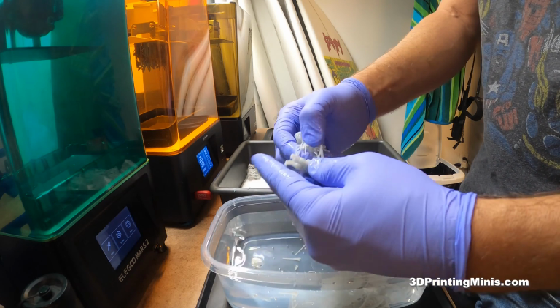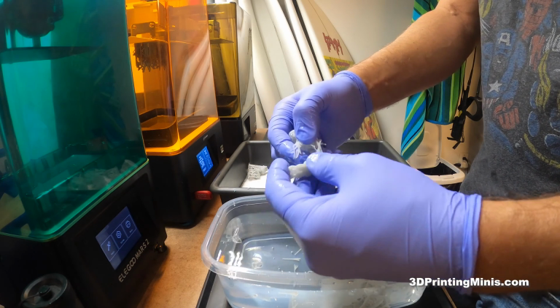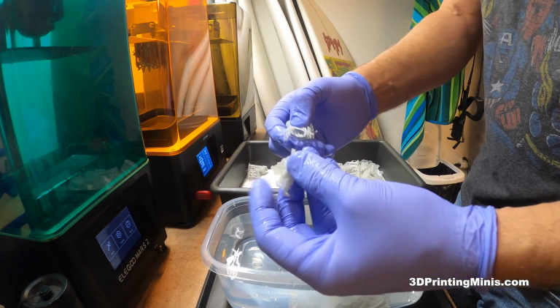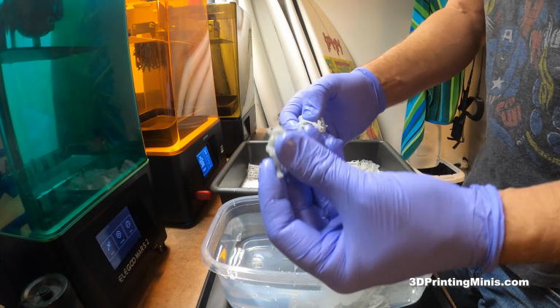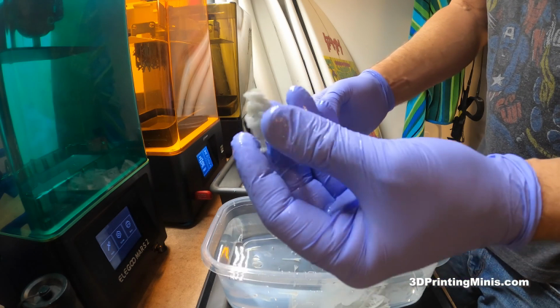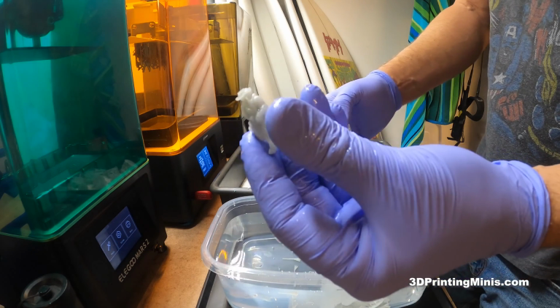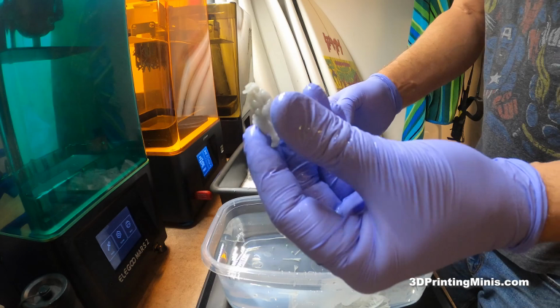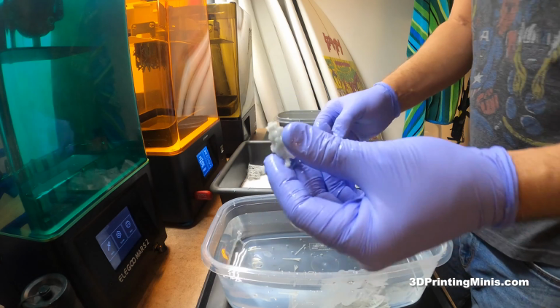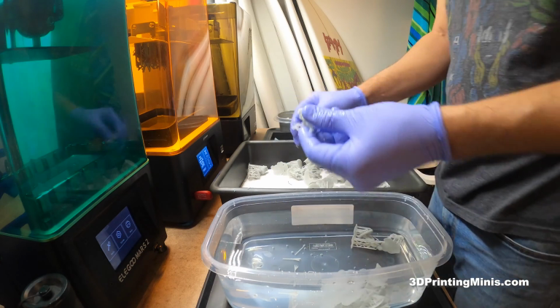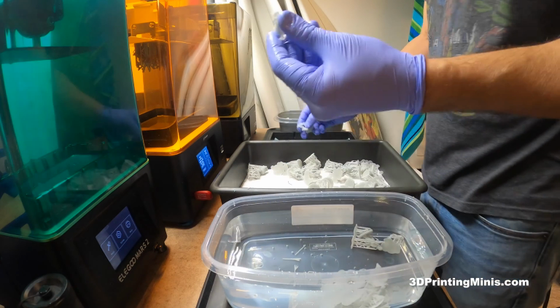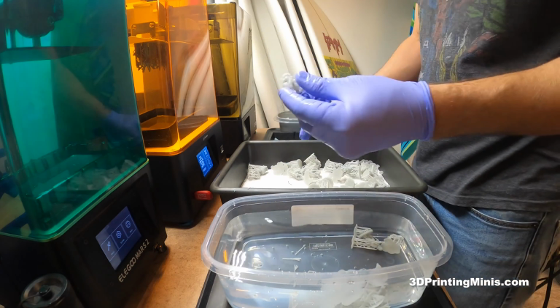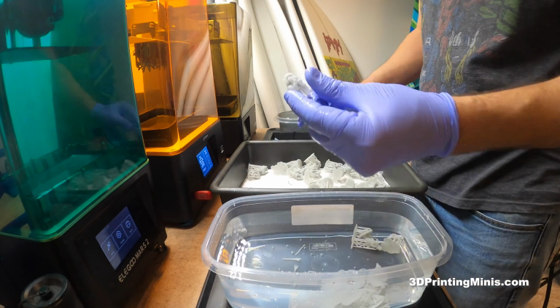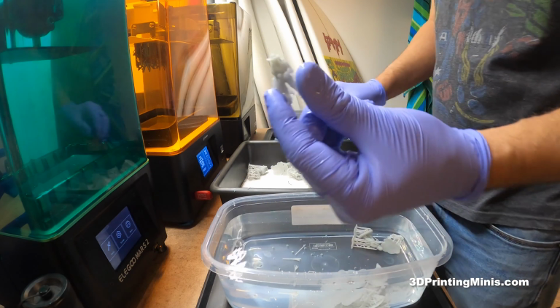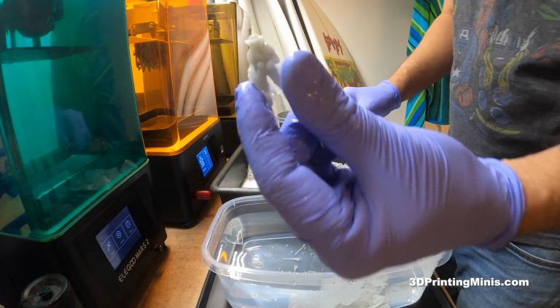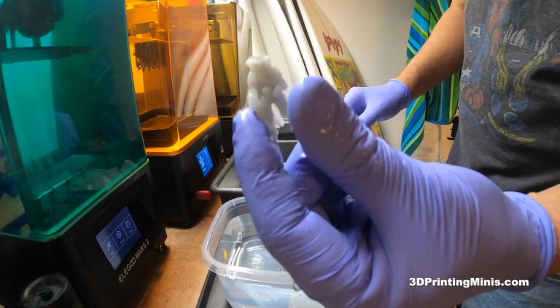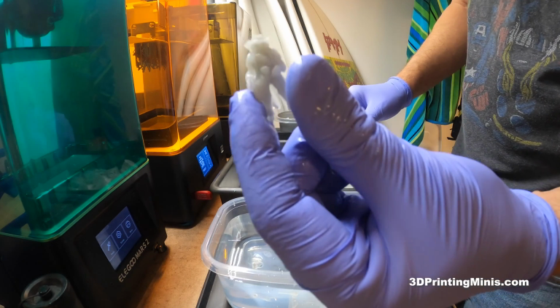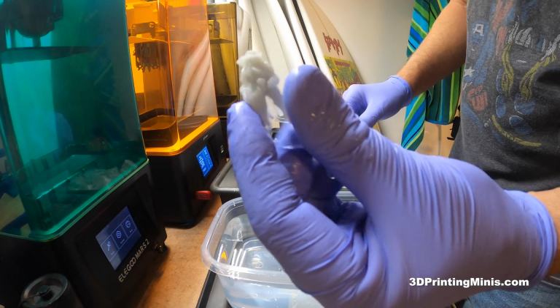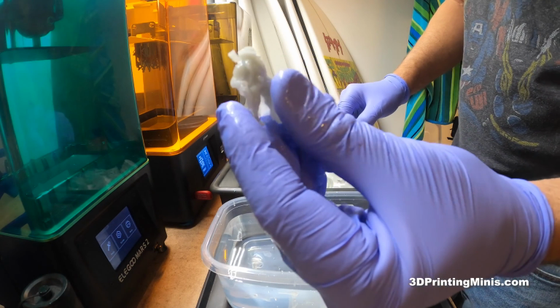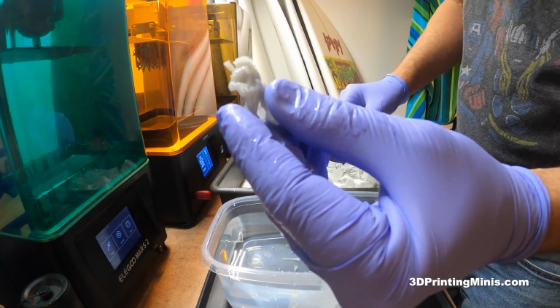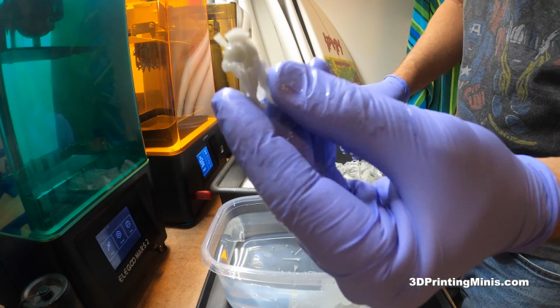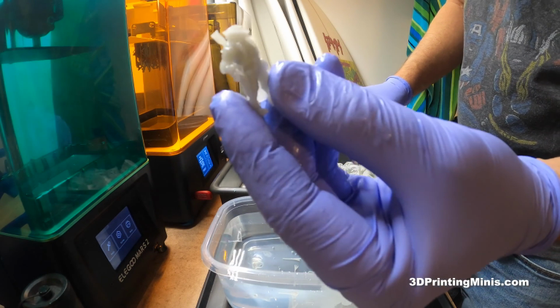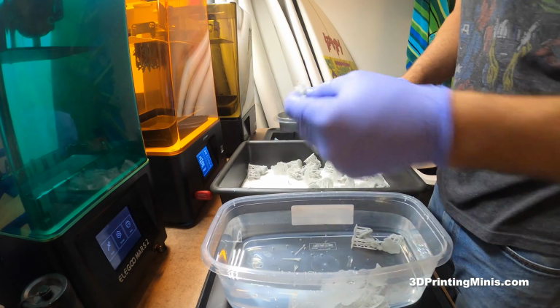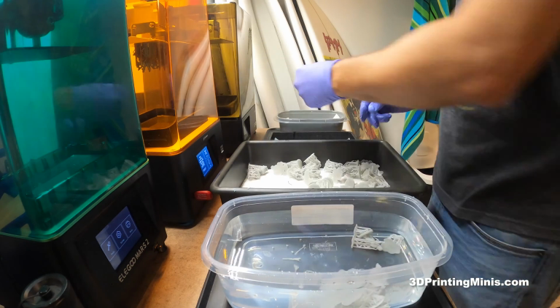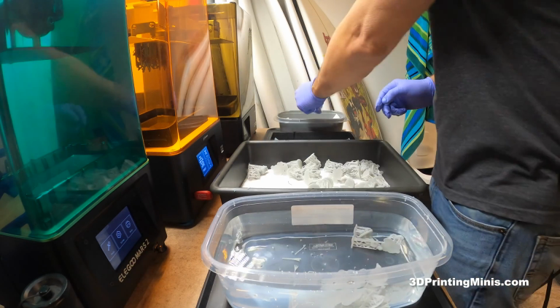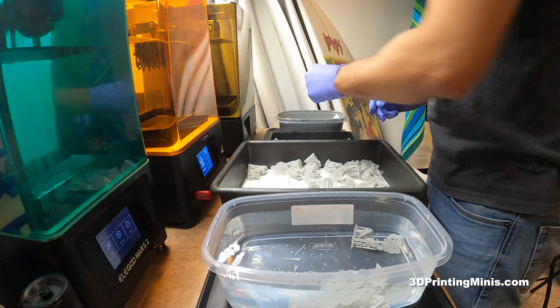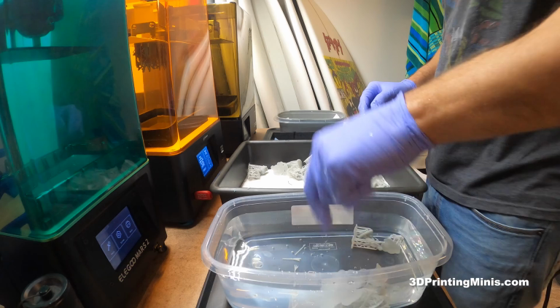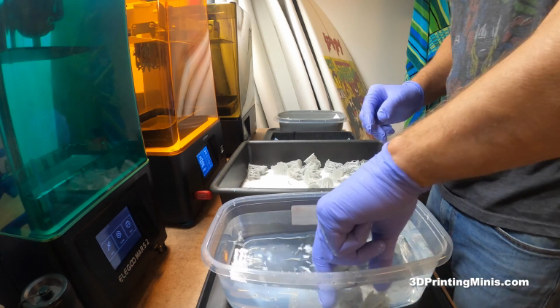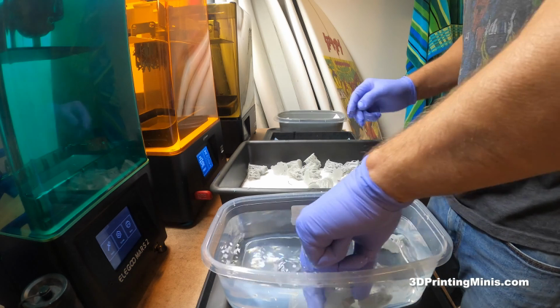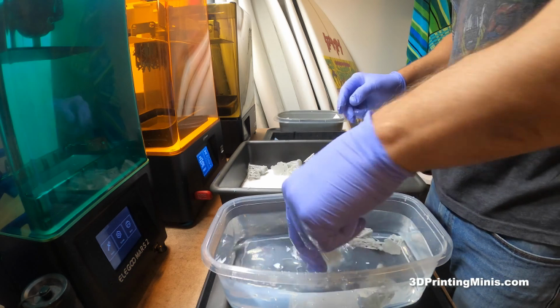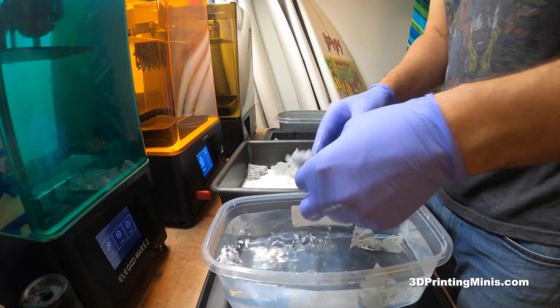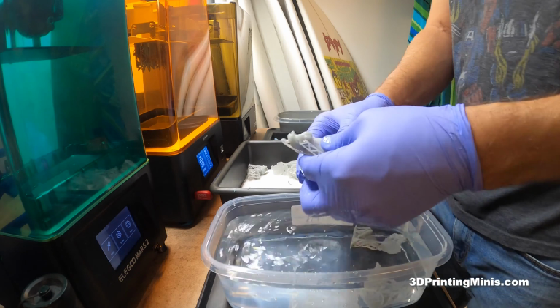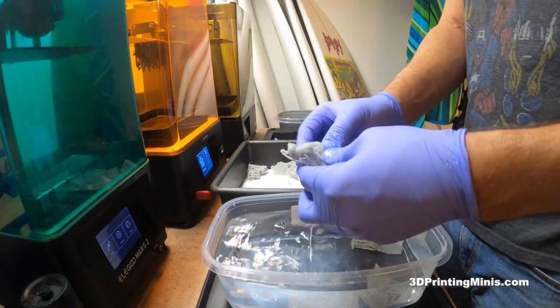But yeah, just peeling these right off. I showed this in a previous video. This is a dragonborn artificer — like a gunfighter. So cool.